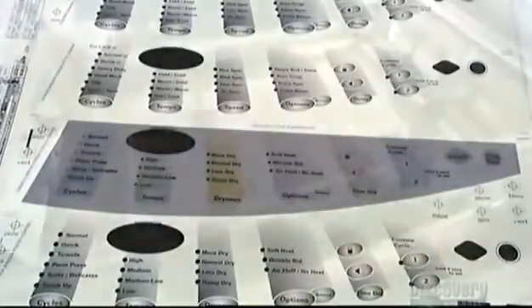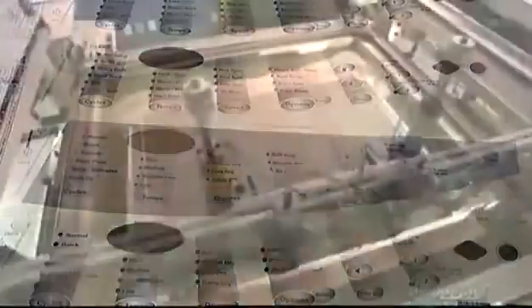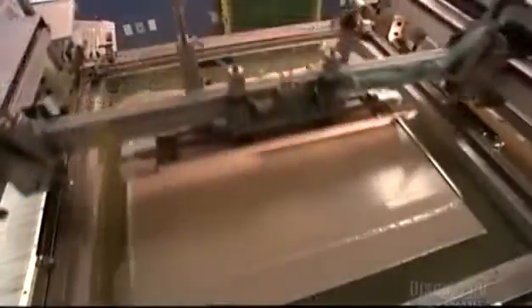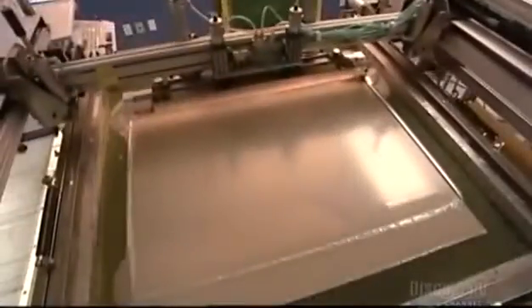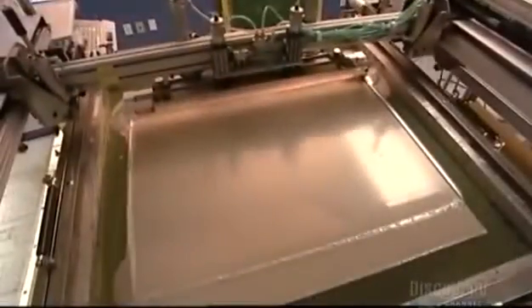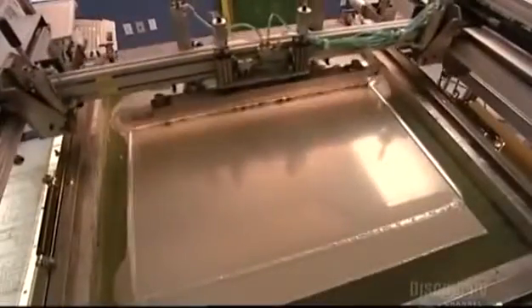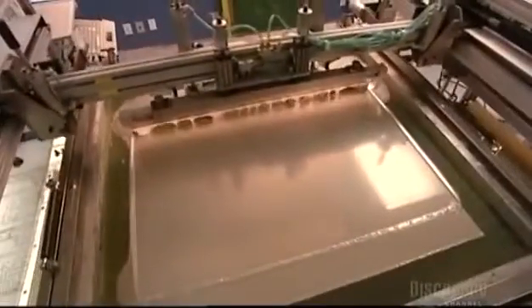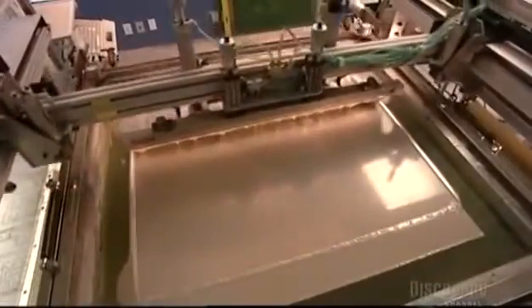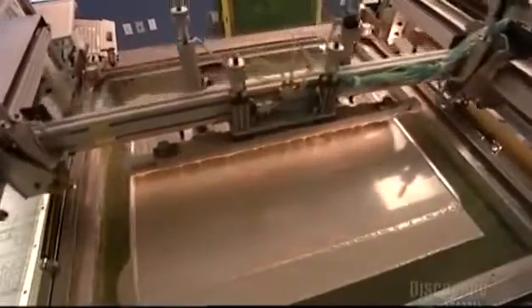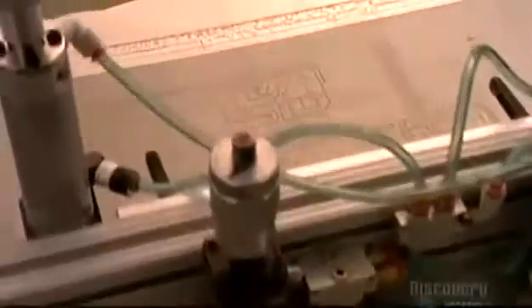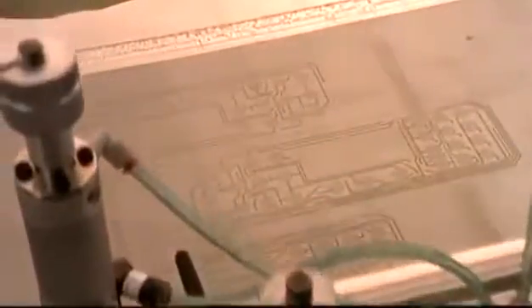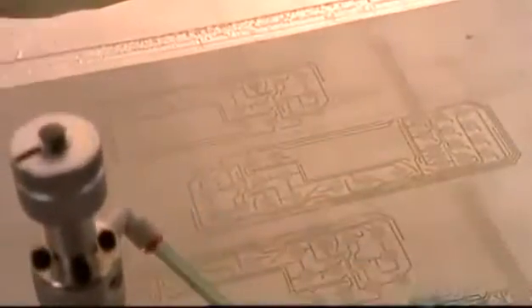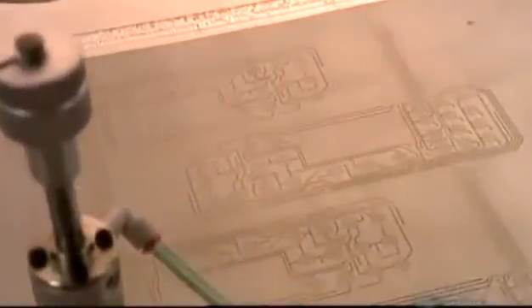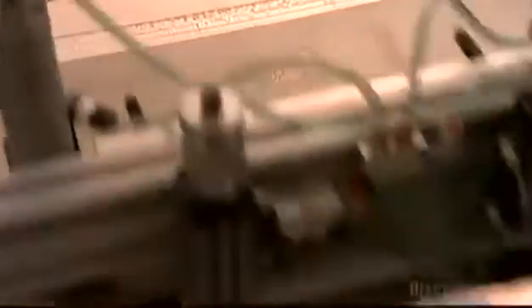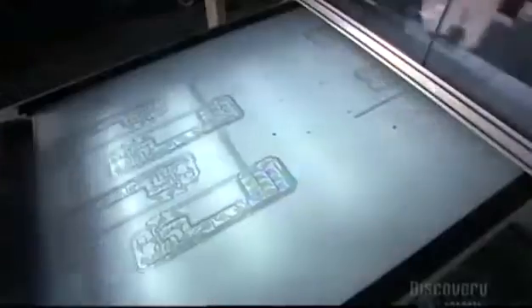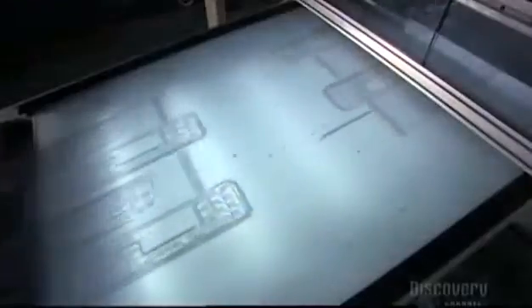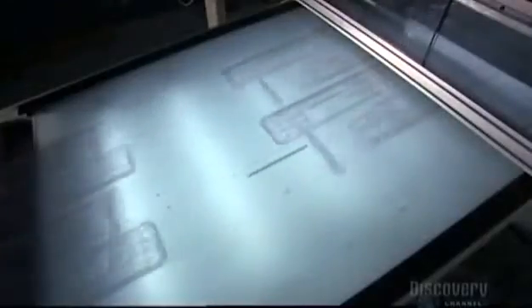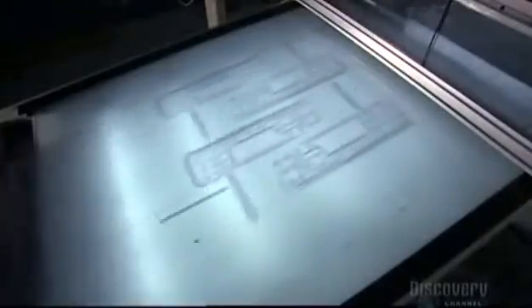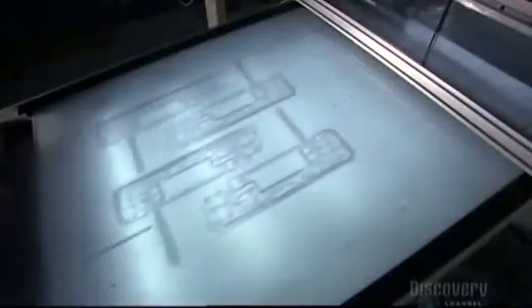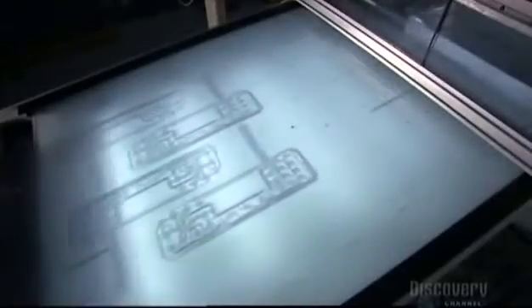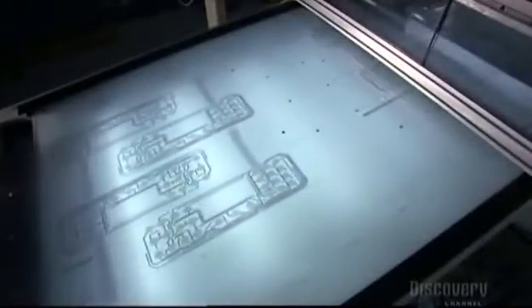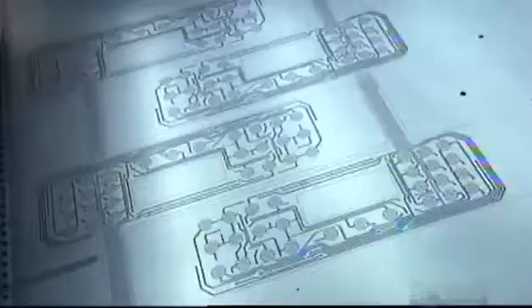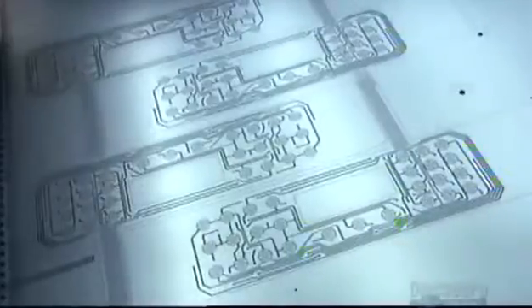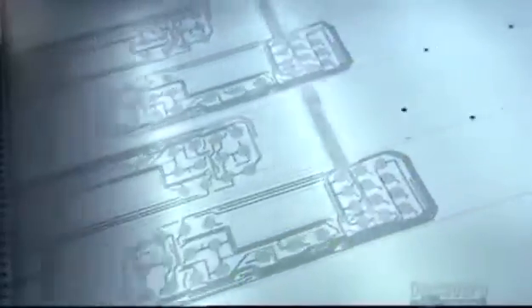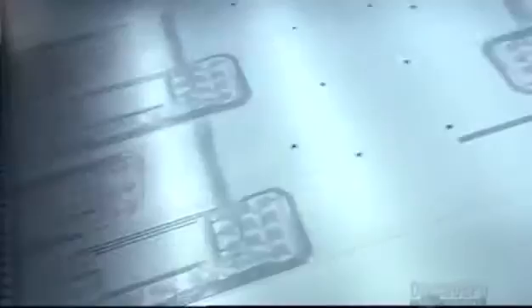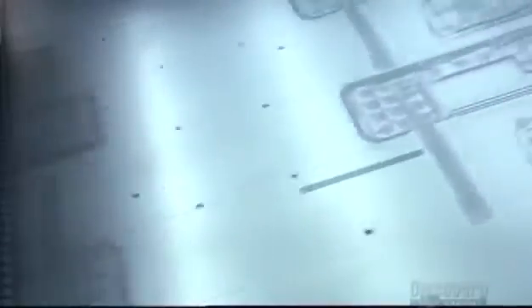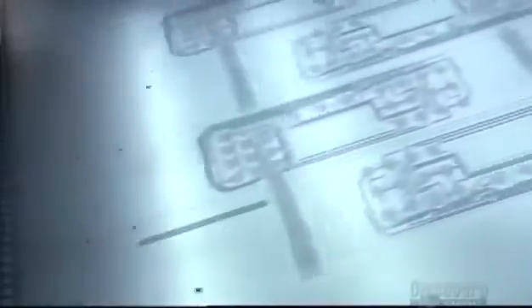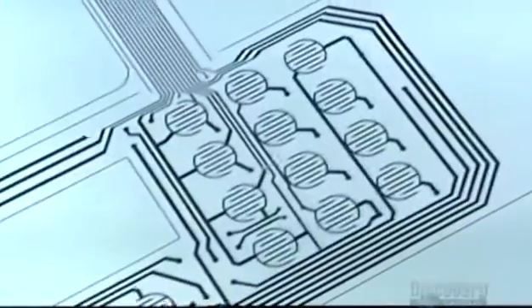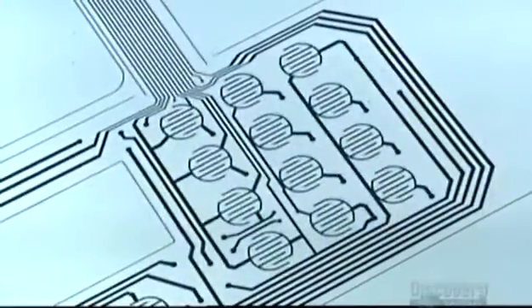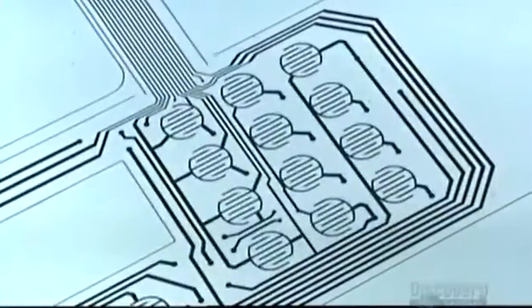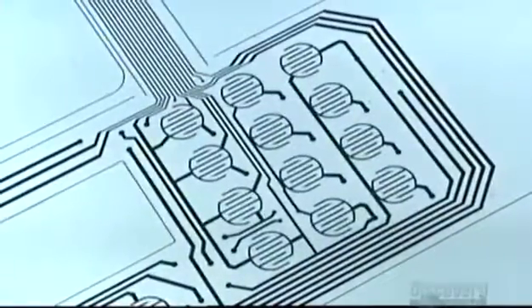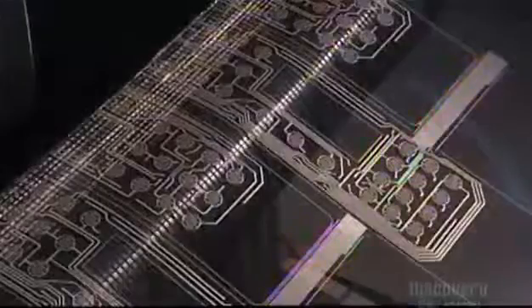Meanwhile, on another screen printing press, they print the circuitry layout onto transparent plastic. The ink contains silver, which conducts electricity. The circuitry layout will go behind the graphic overlay. Again, they print several at a time.